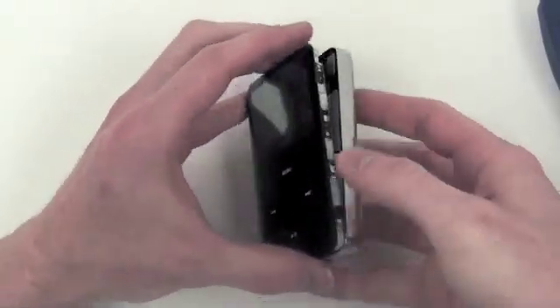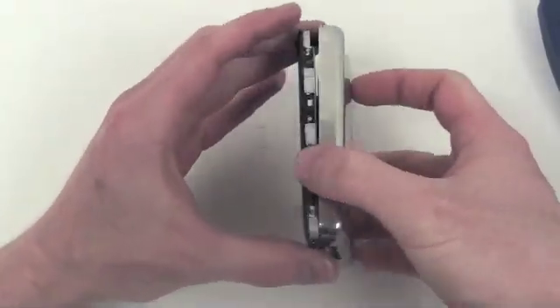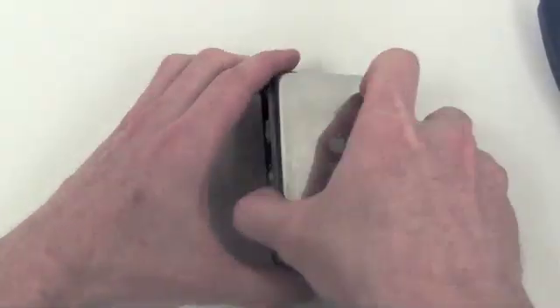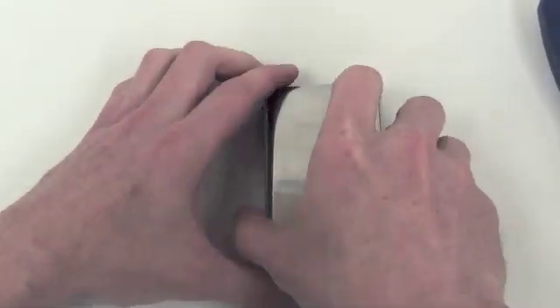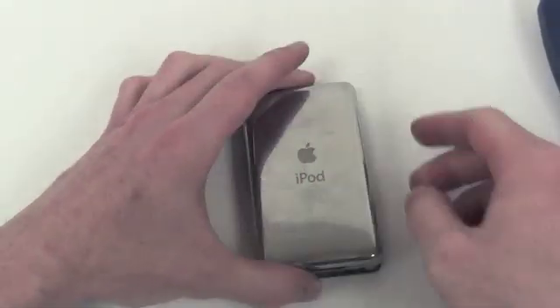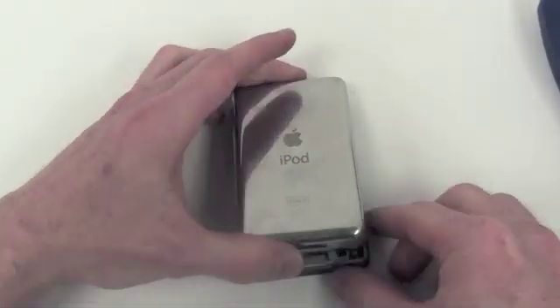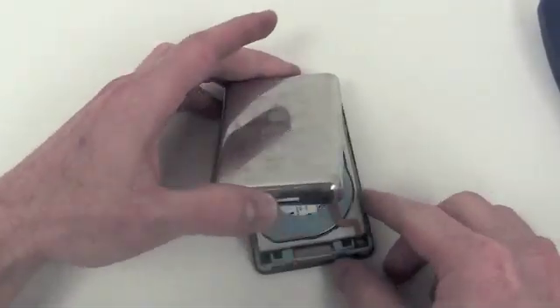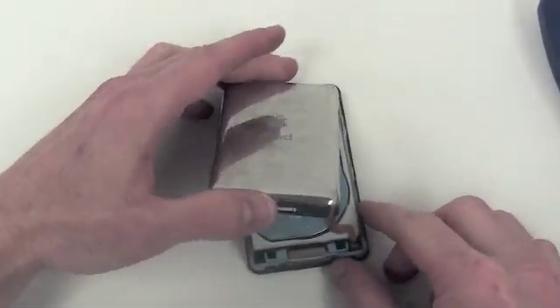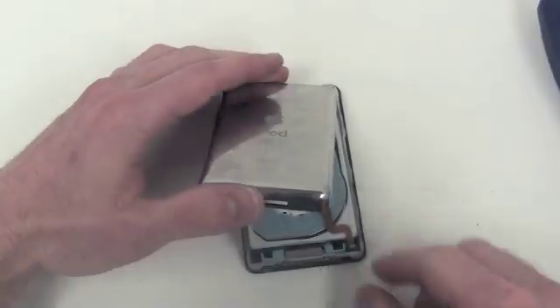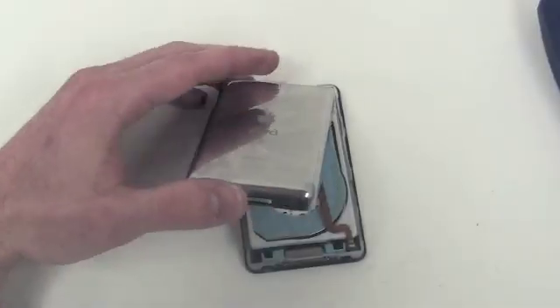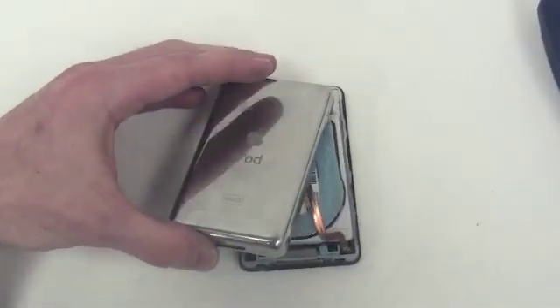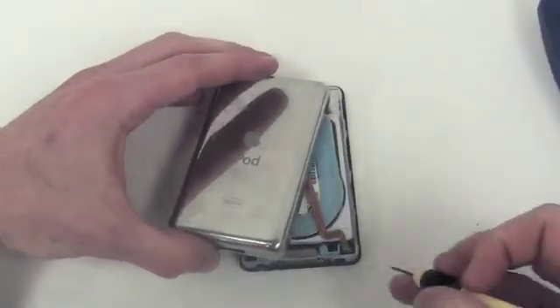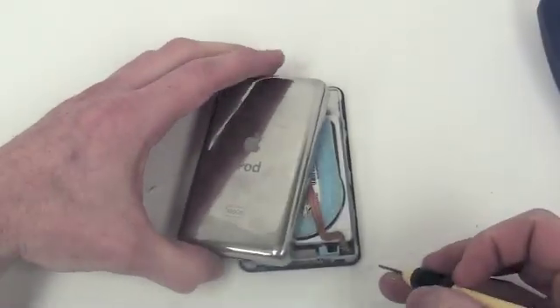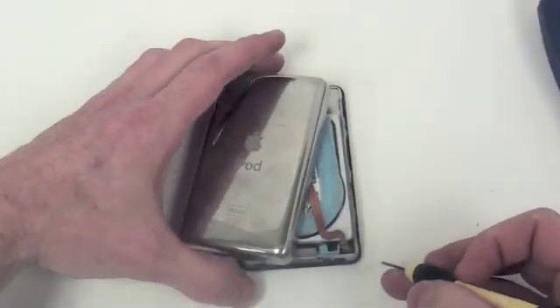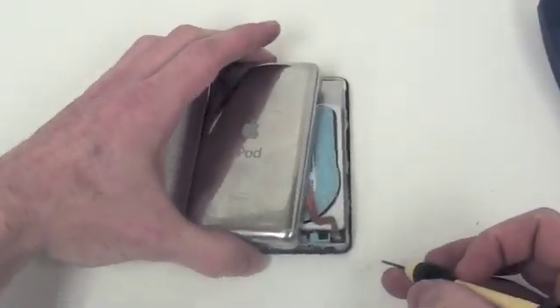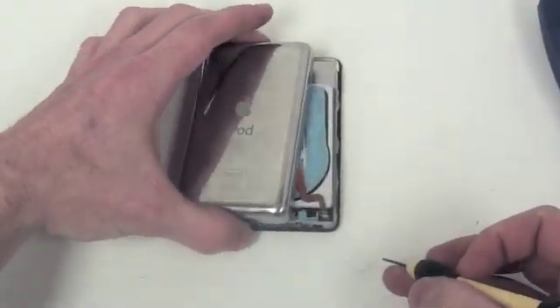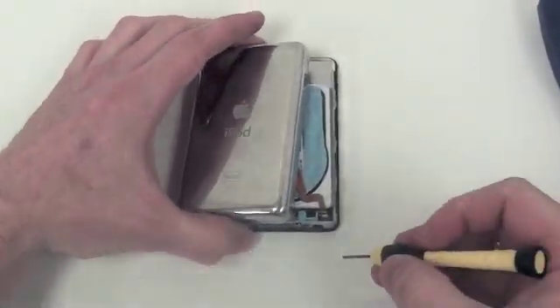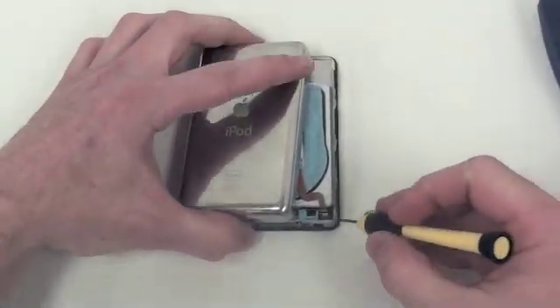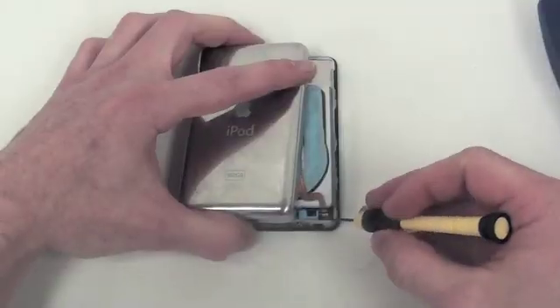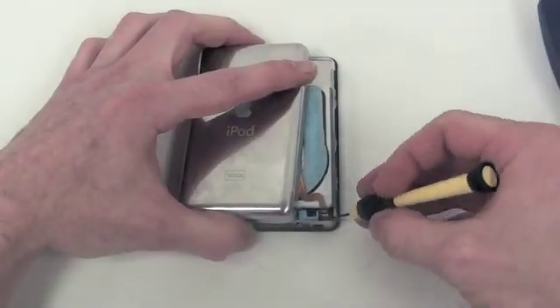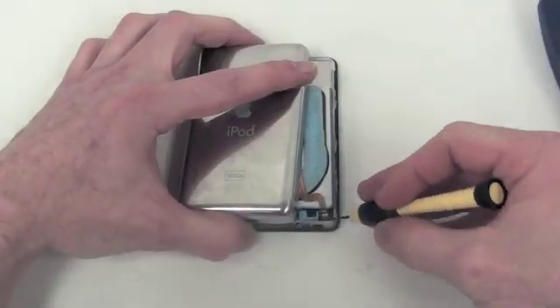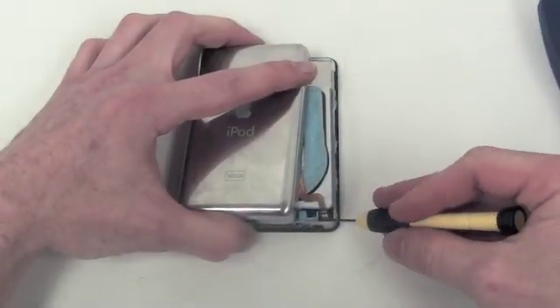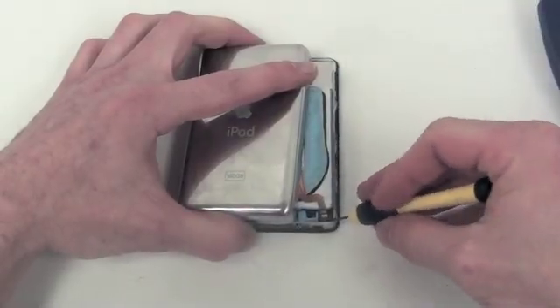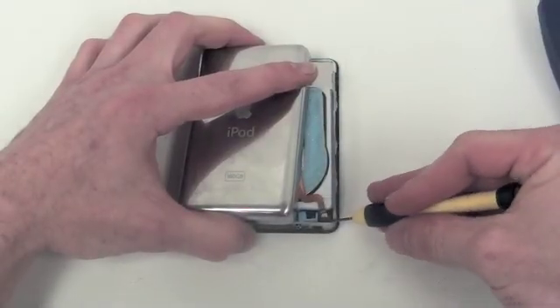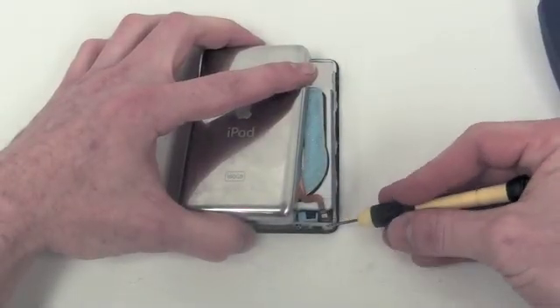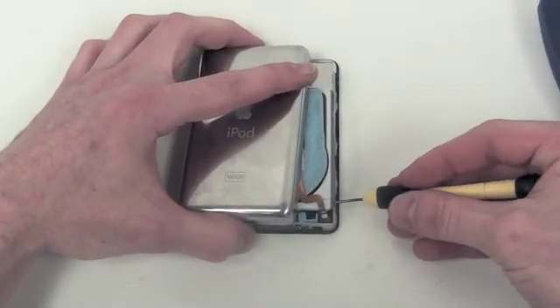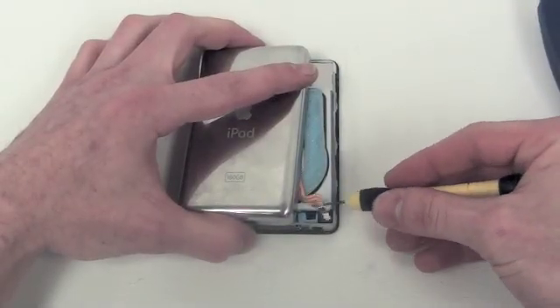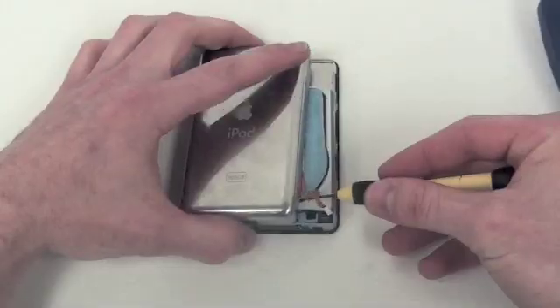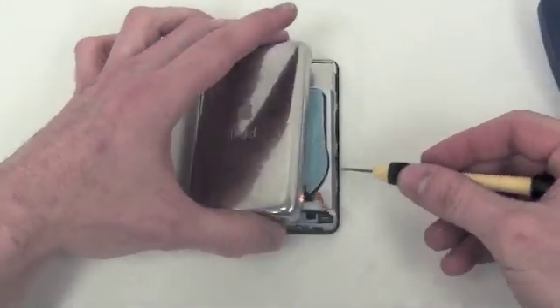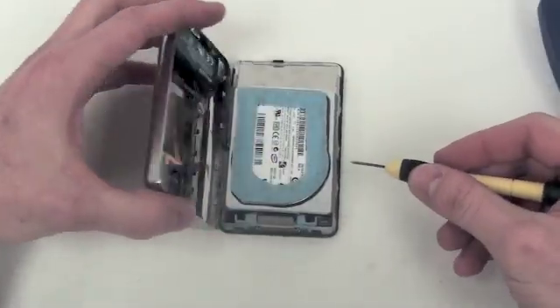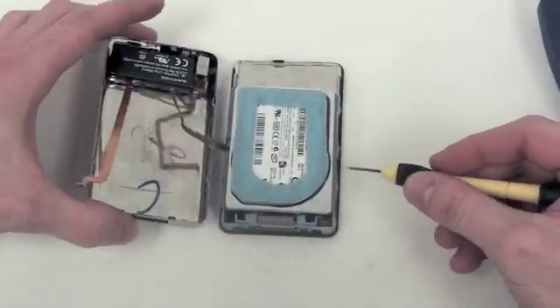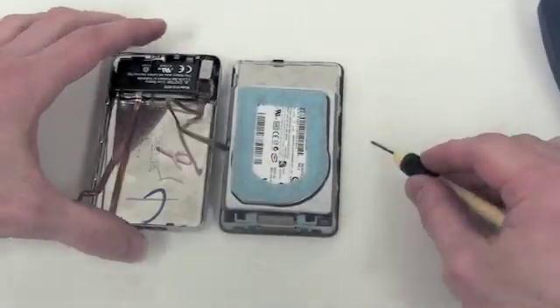When the case halves separate, you can then open it up just enough to unplug the battery cable. Use a small flat tool to lift up on the locking mechanism and then release the battery cable.